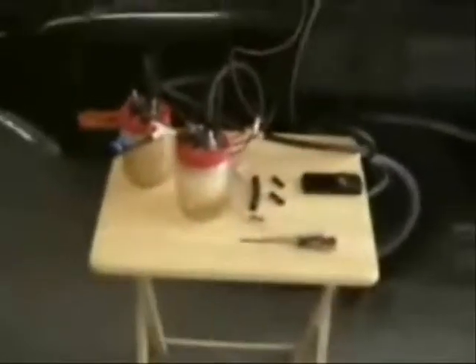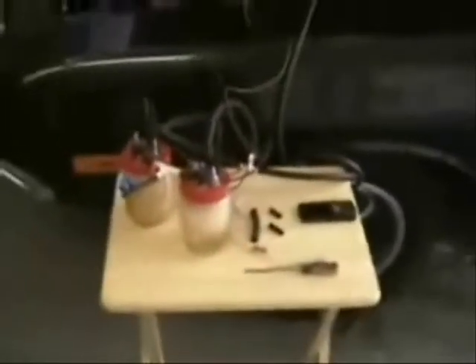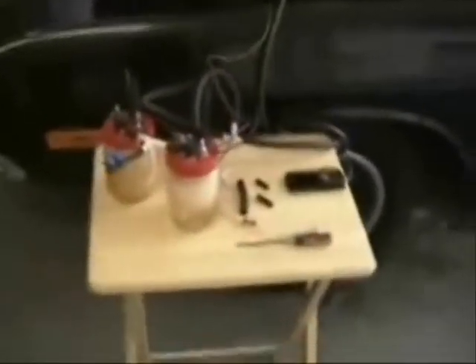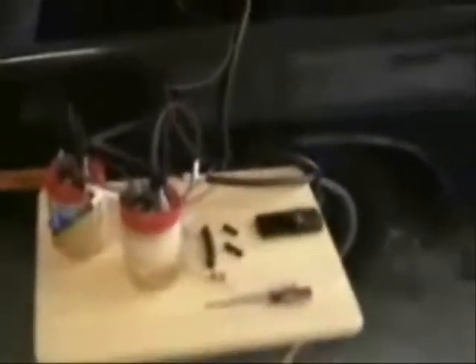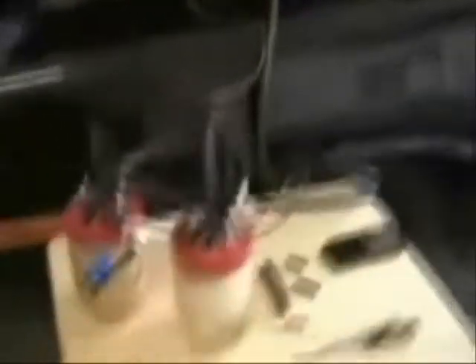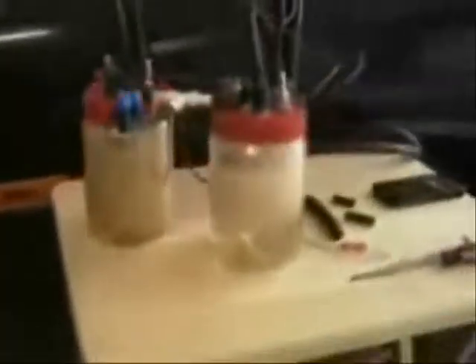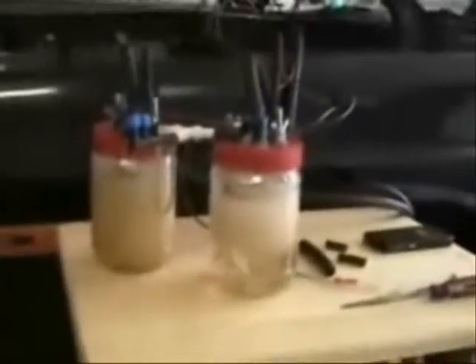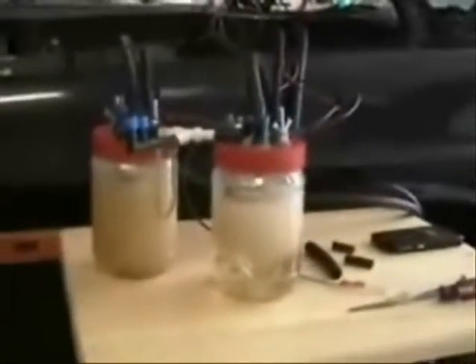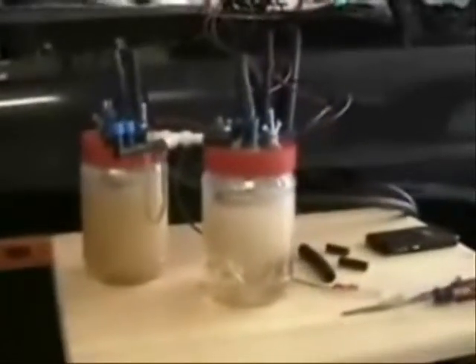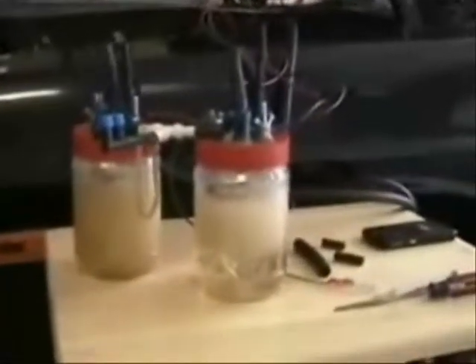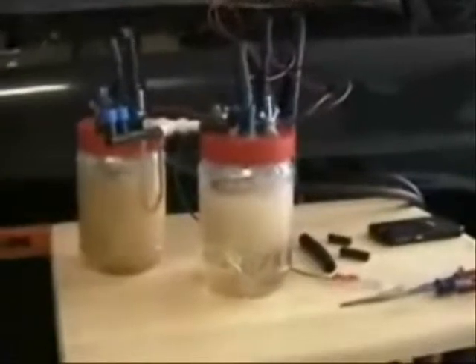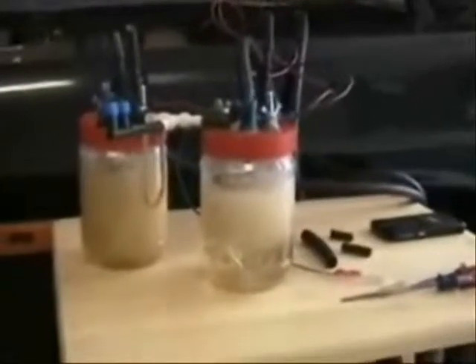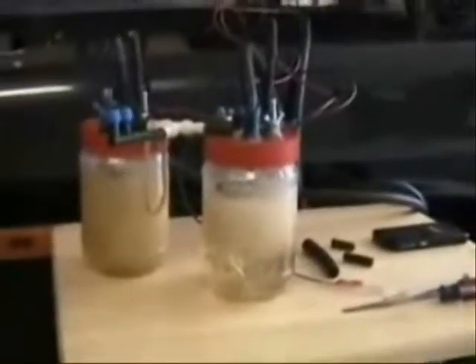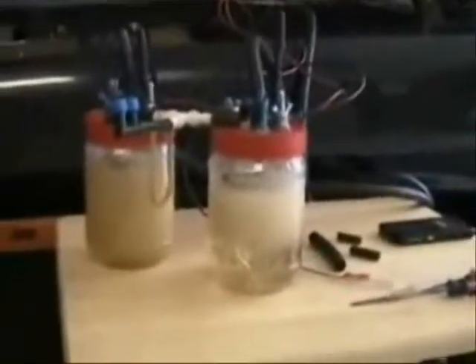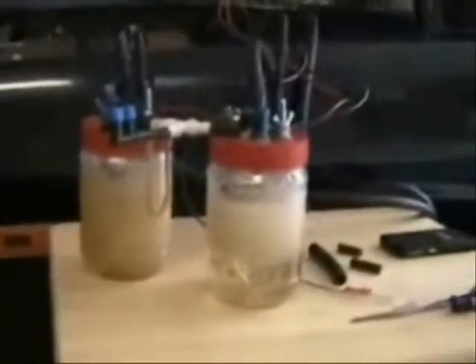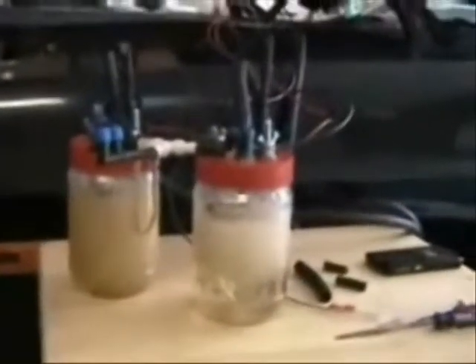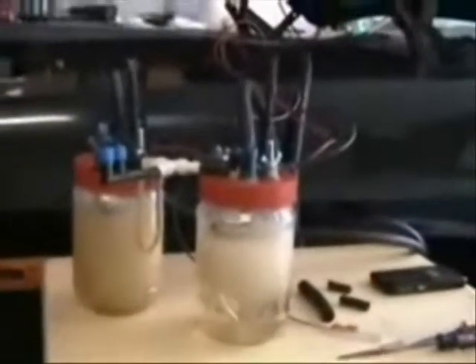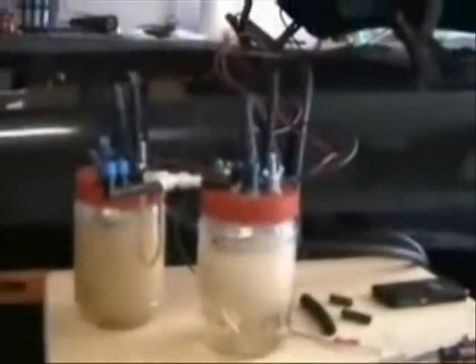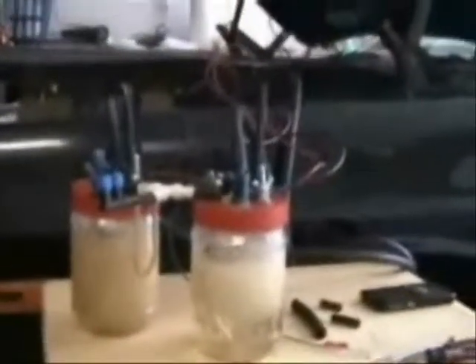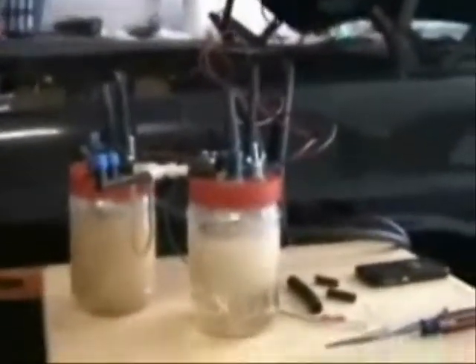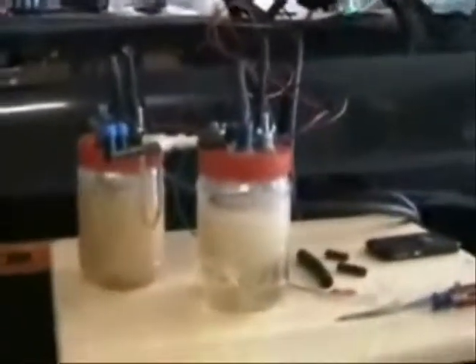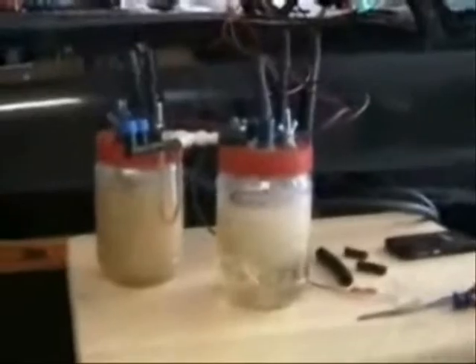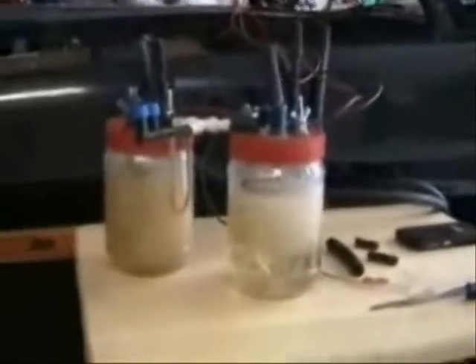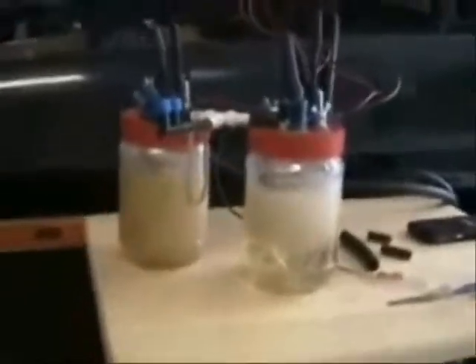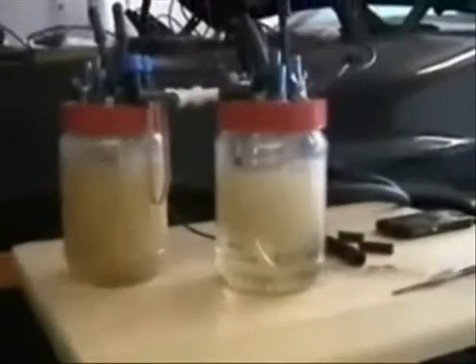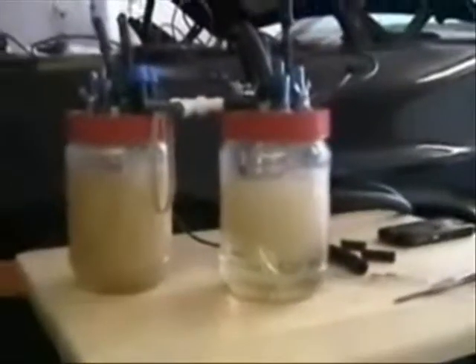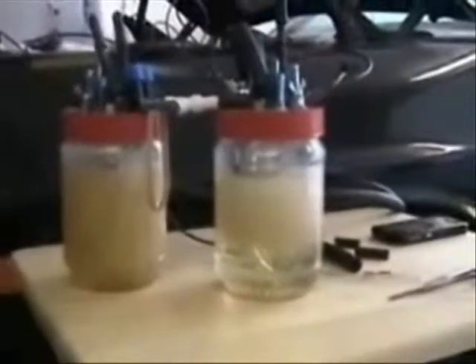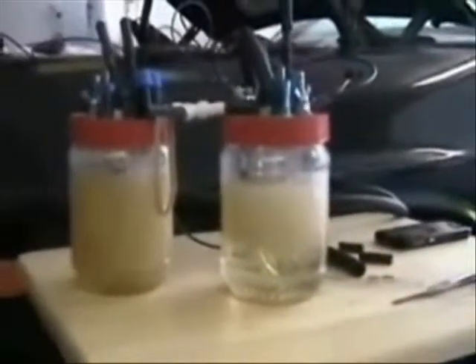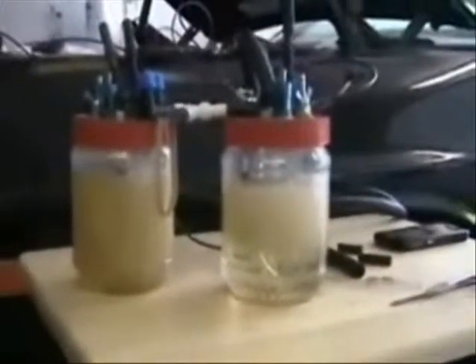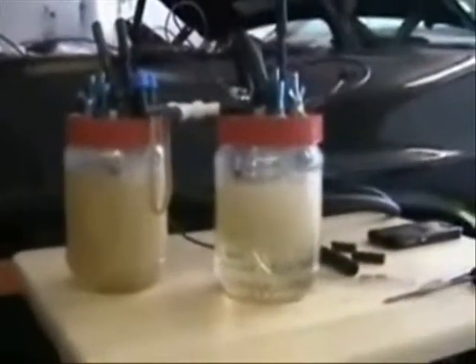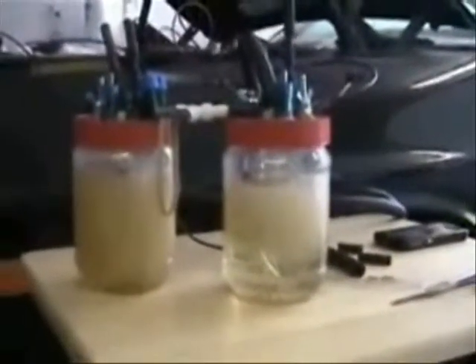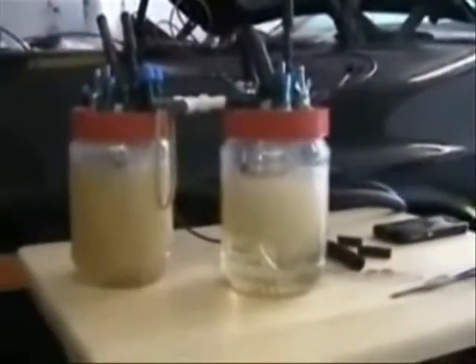So it works pretty good. Now I just got to mount it inside the engine bay. It's picking up hydrogen gas — two parts hydrogen and one part oxygen.